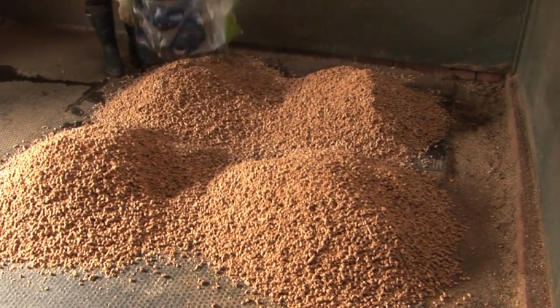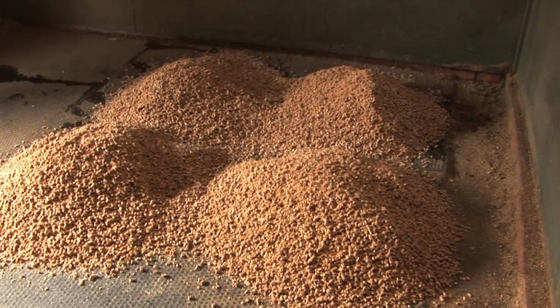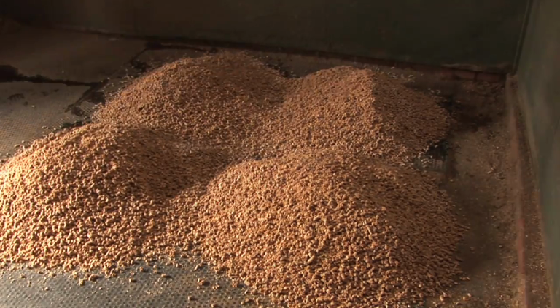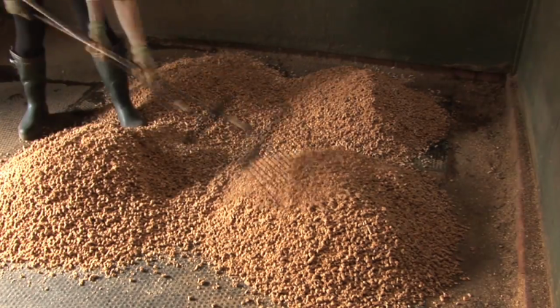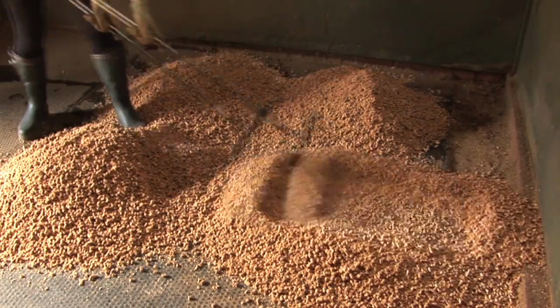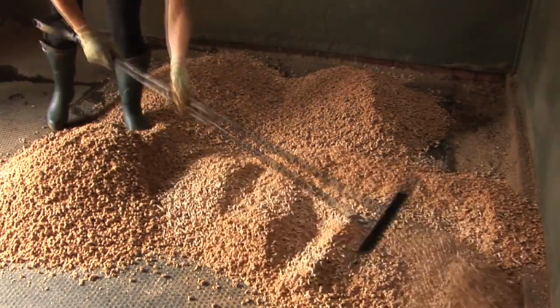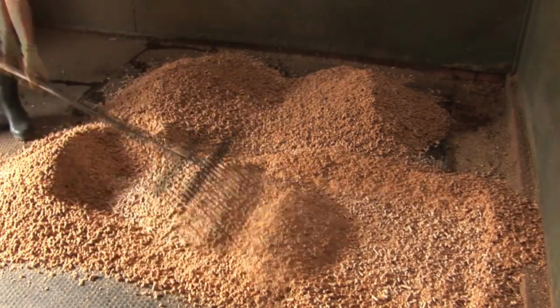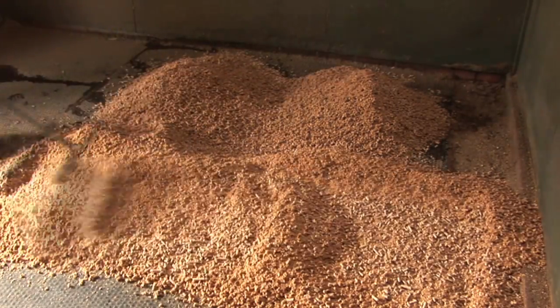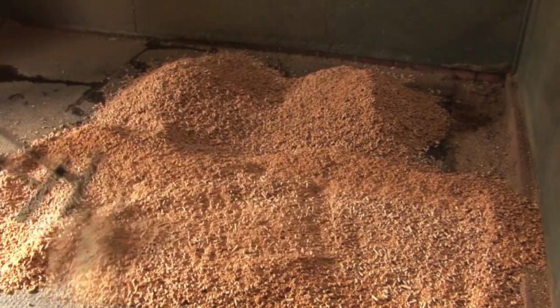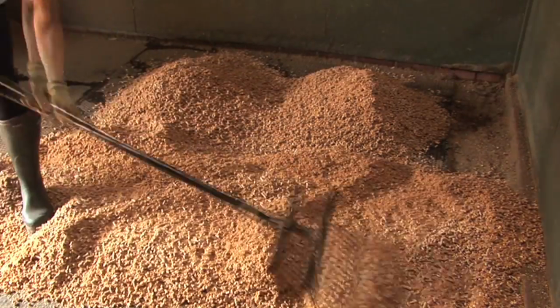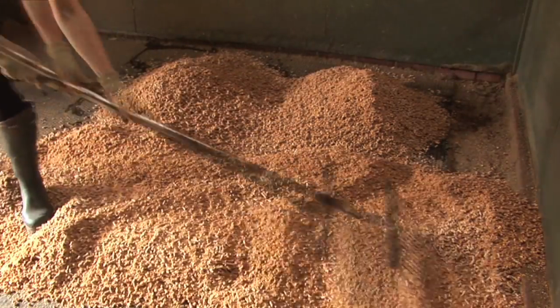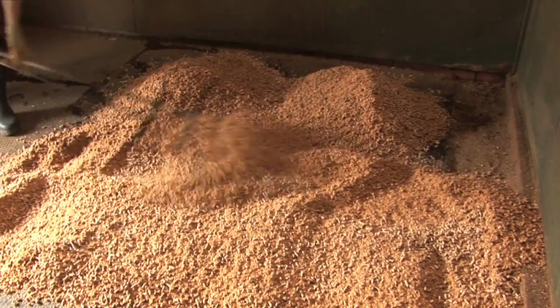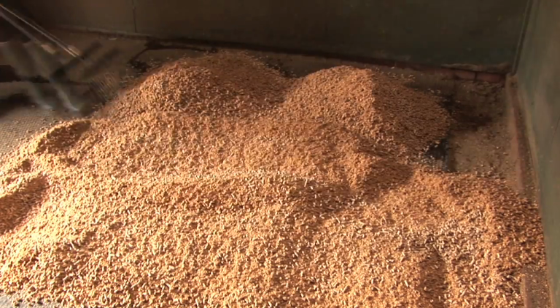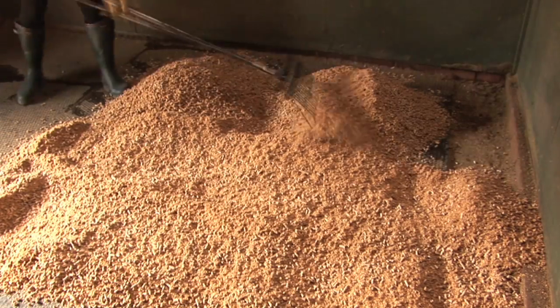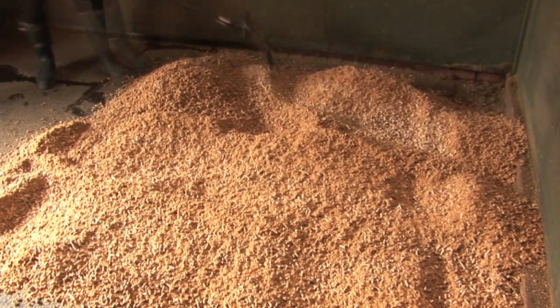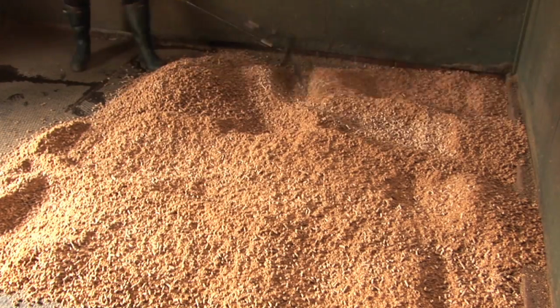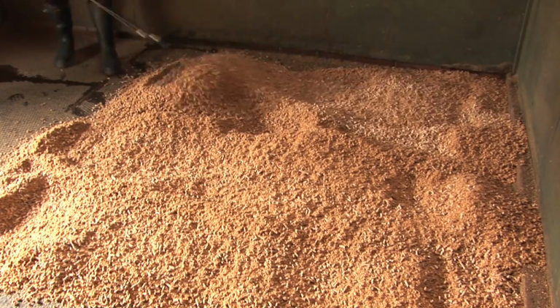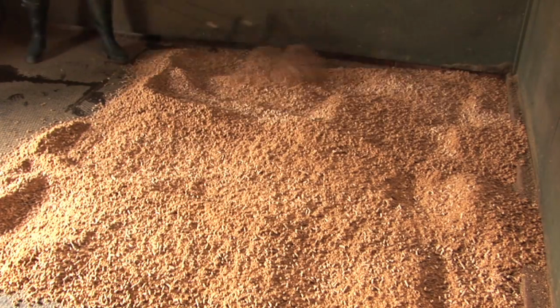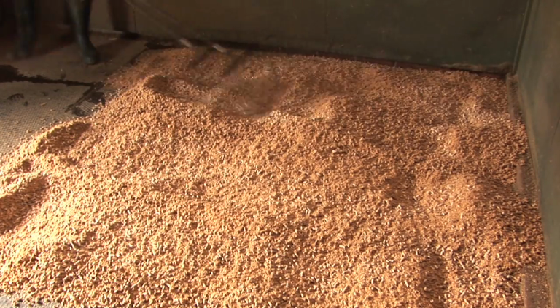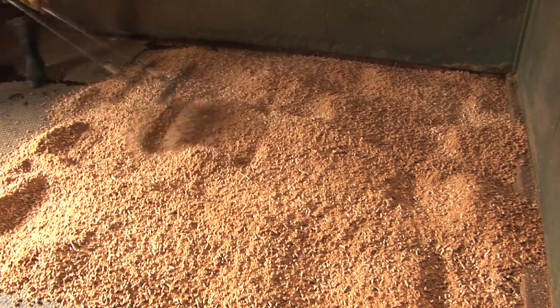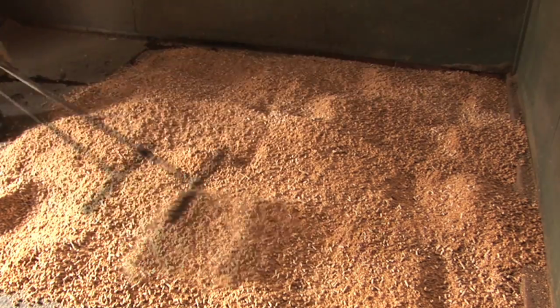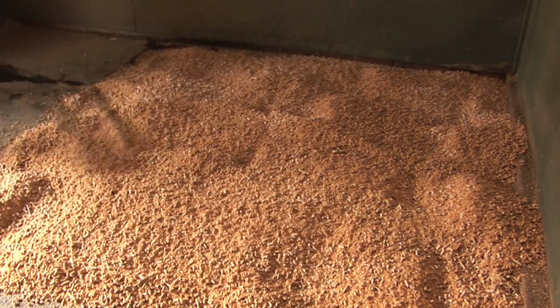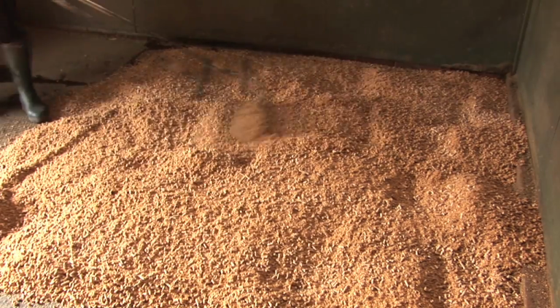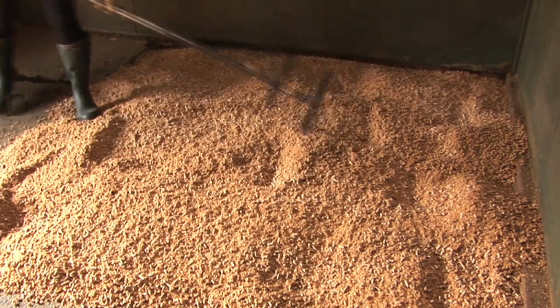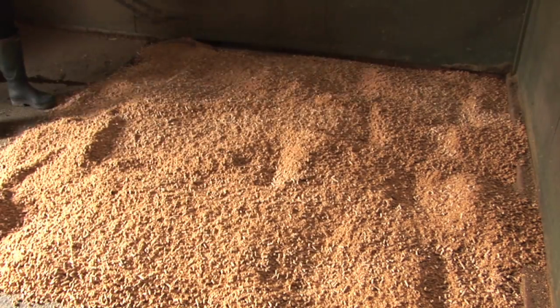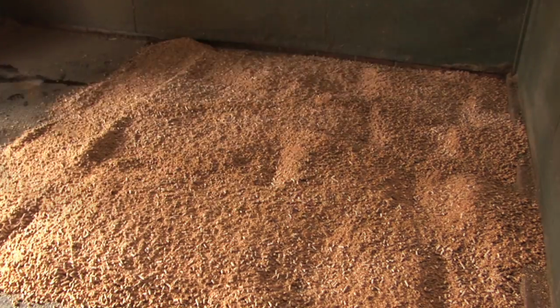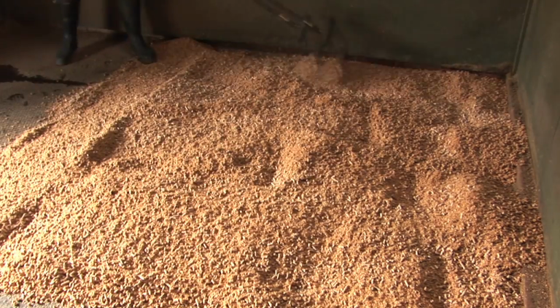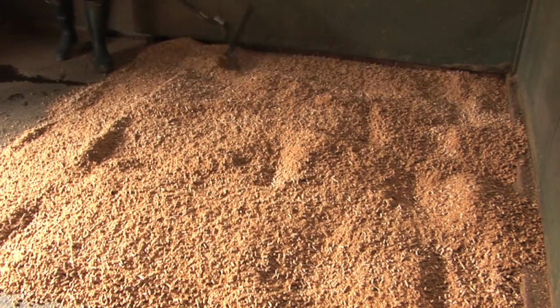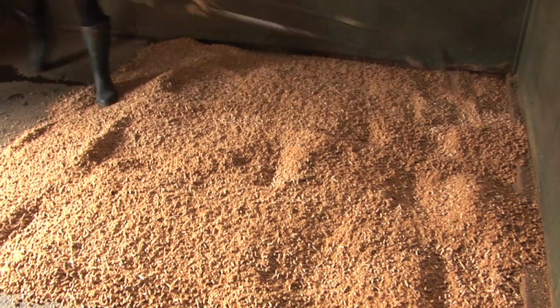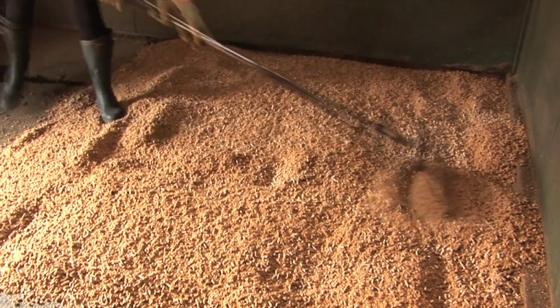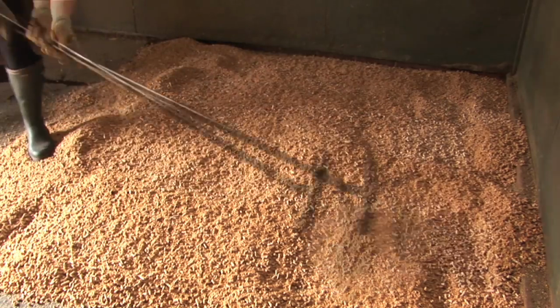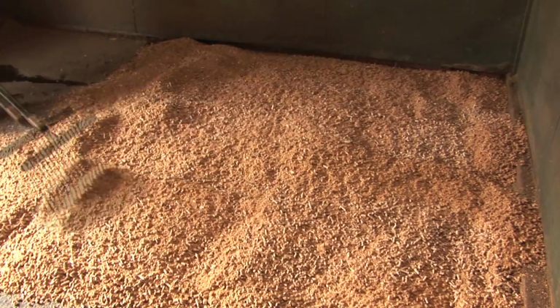It may seem a little strange to add water to a horse bed, but within half an hour the bed will be dry and fluffy and perfect for a horse to sleep on.